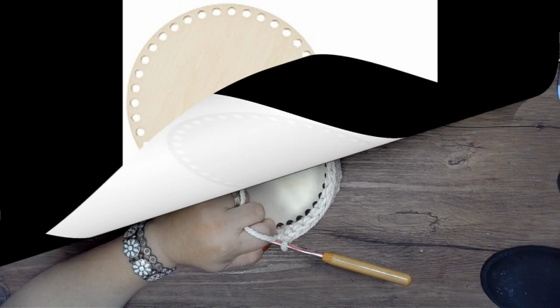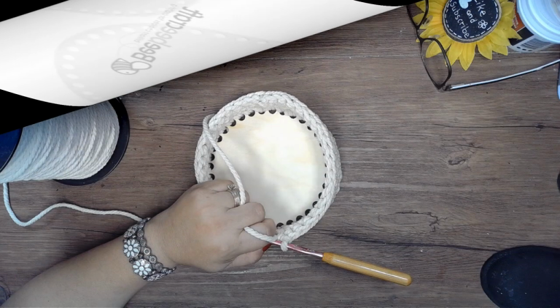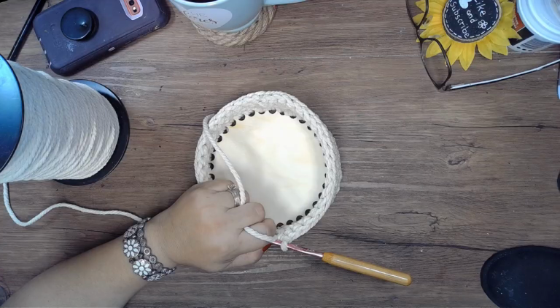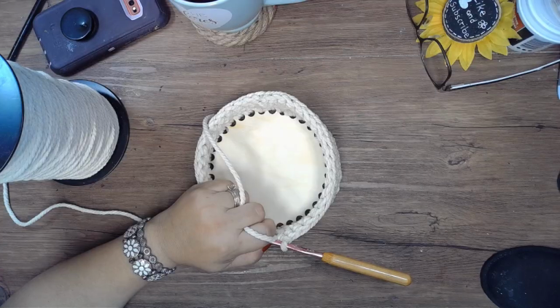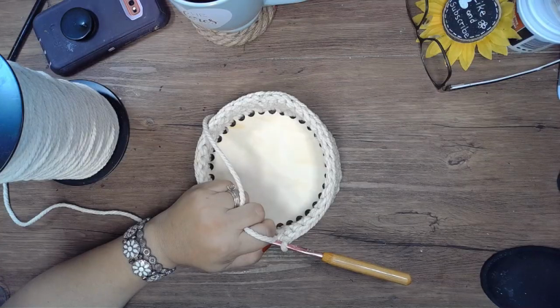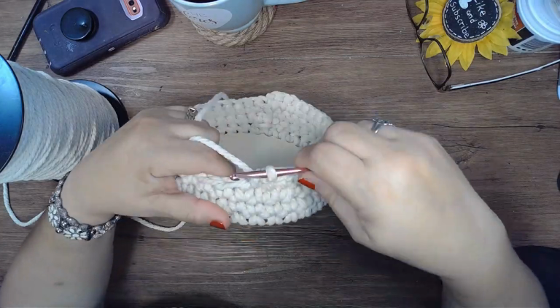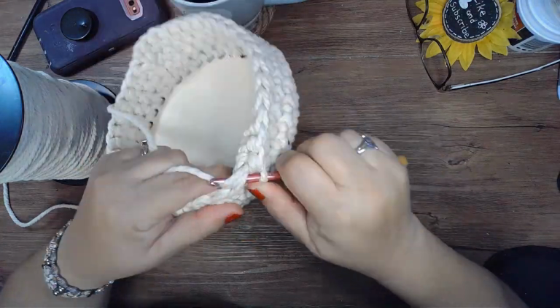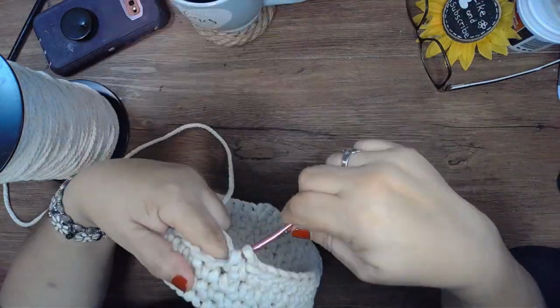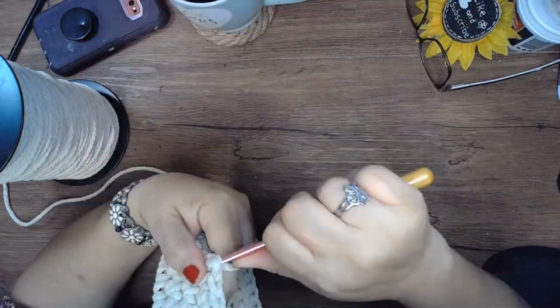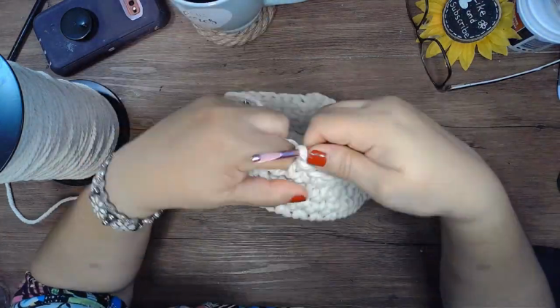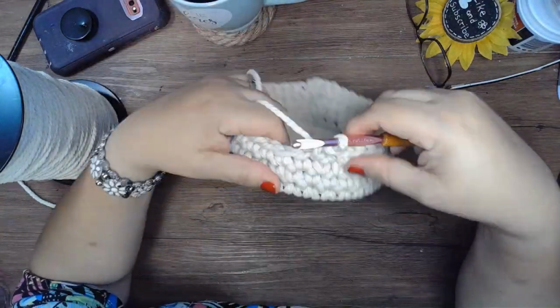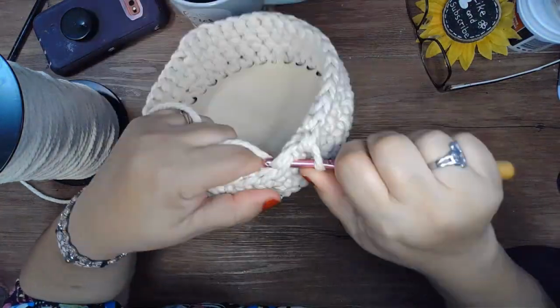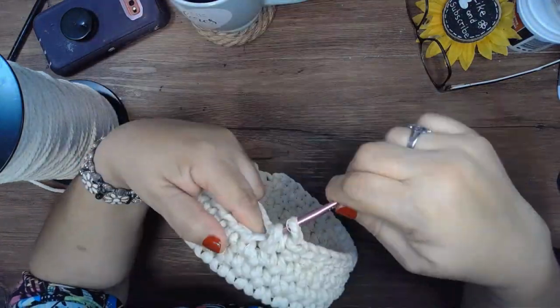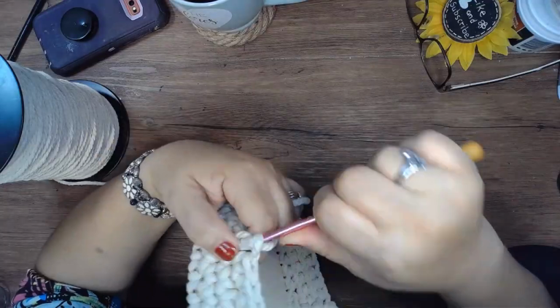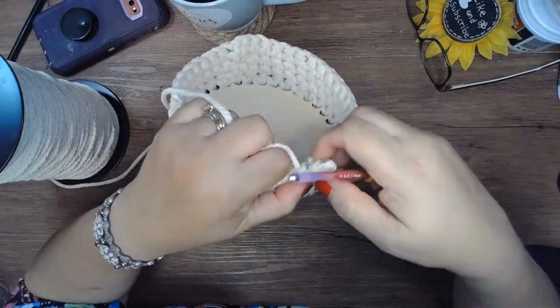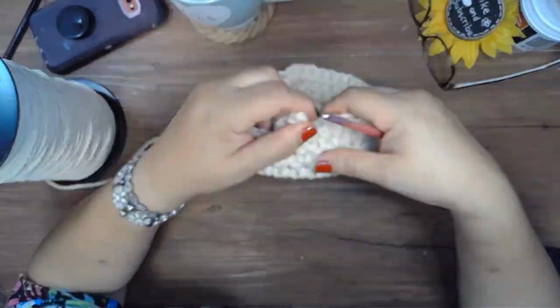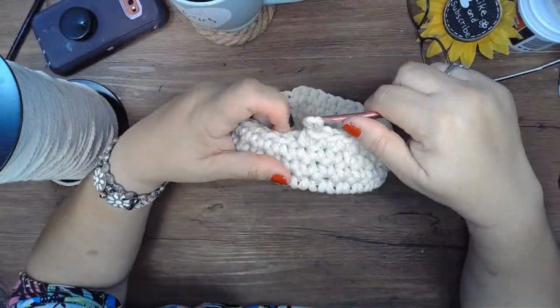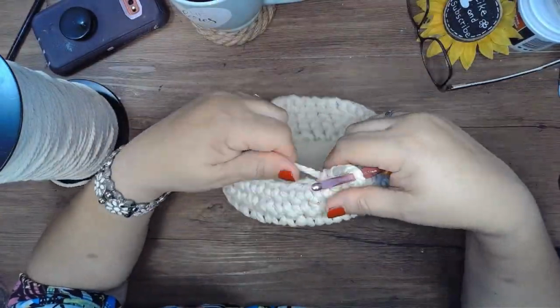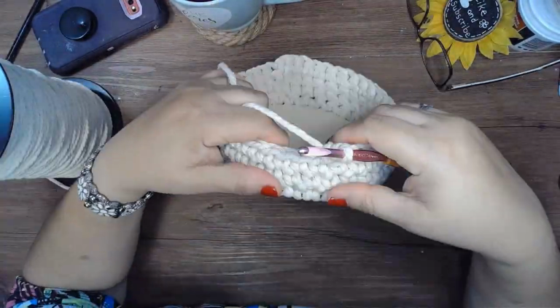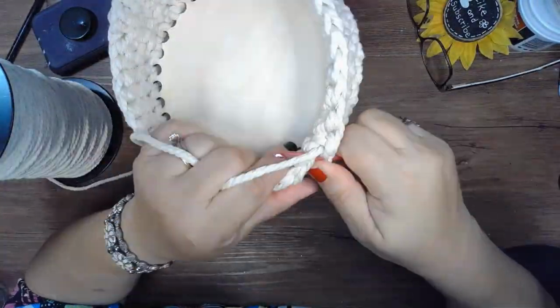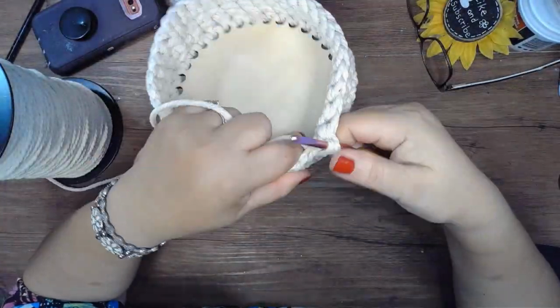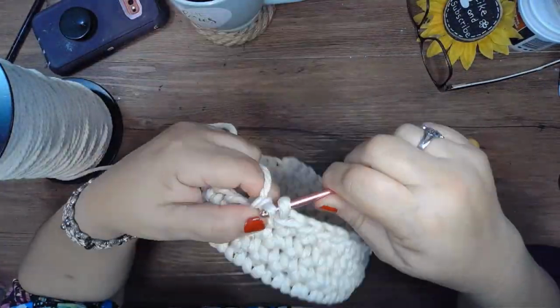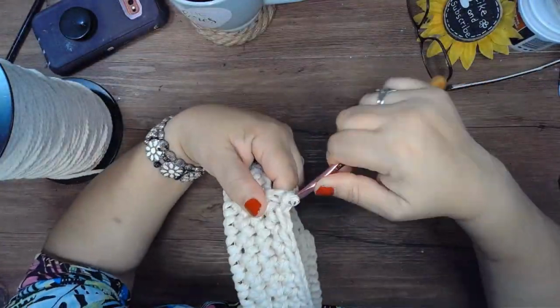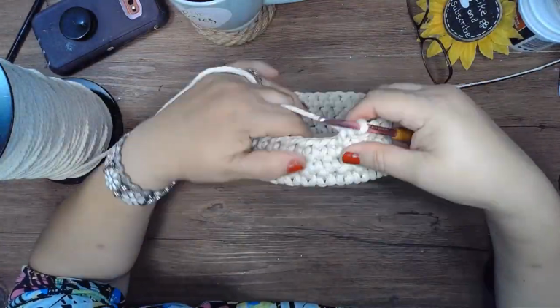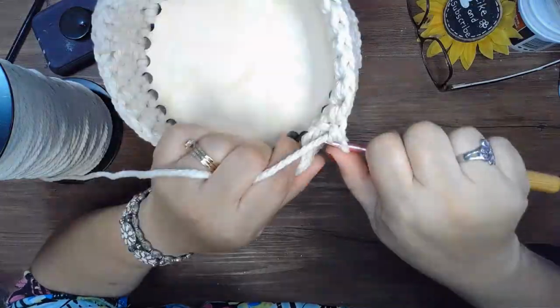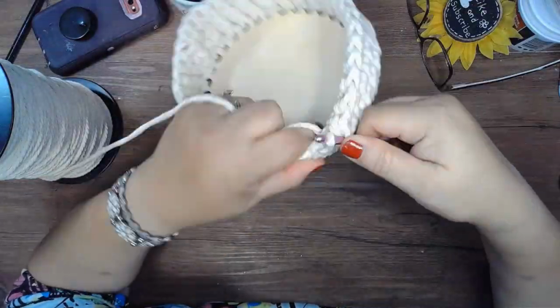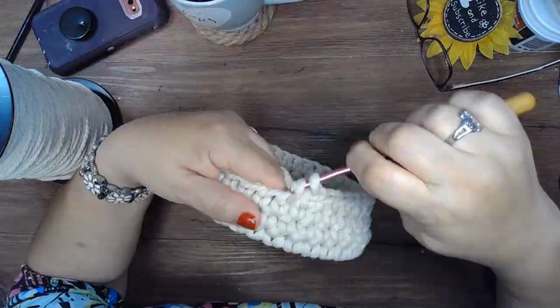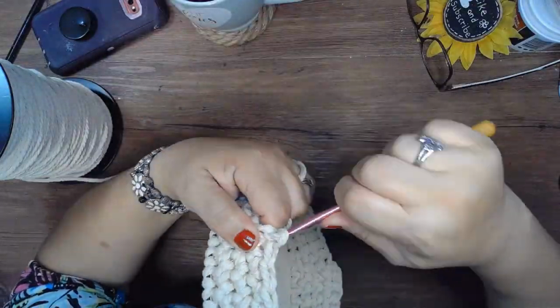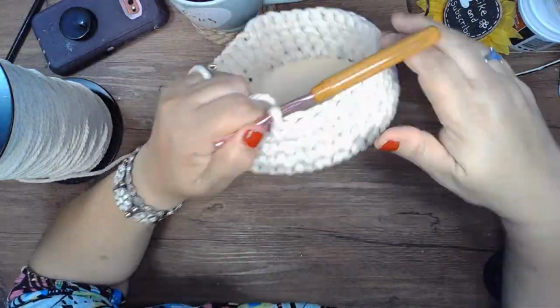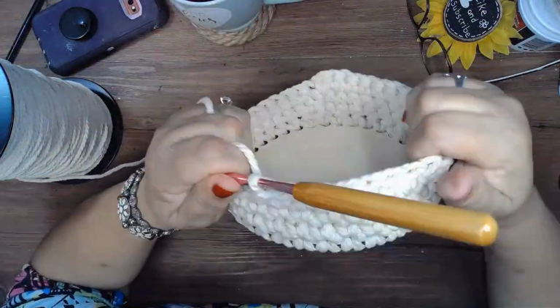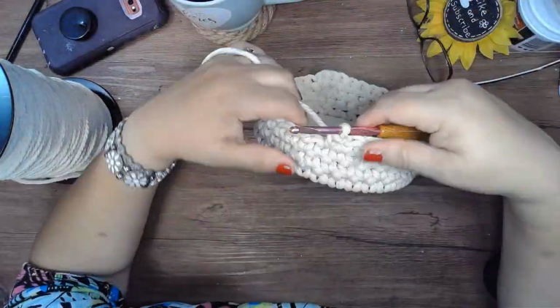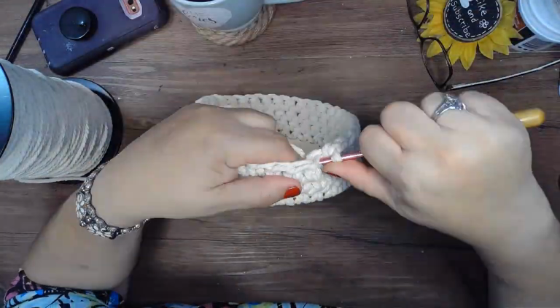I forgot to hit the record button and I didn't show the beginning of me crocheting around the base. All I'm doing right now is a single crochet around the whole thing and going as high as I wanted to go.